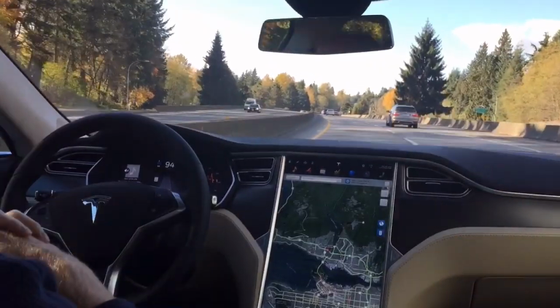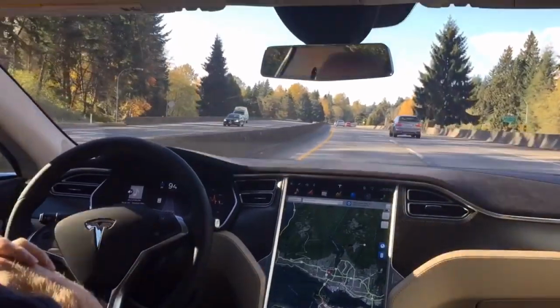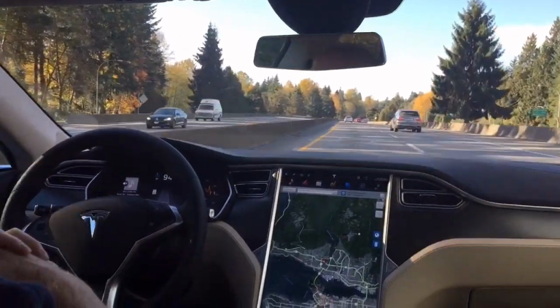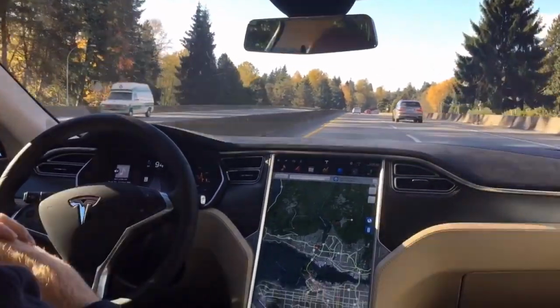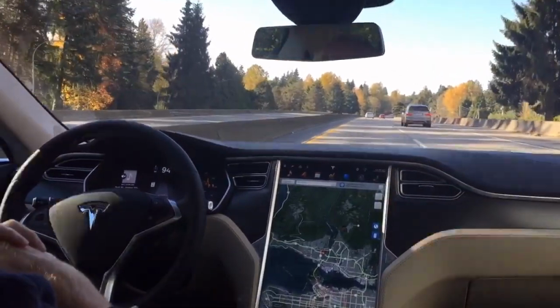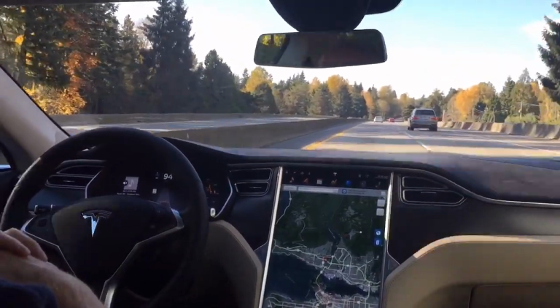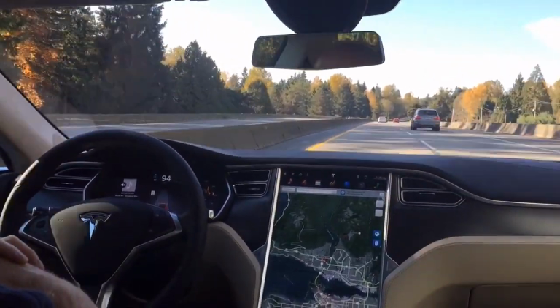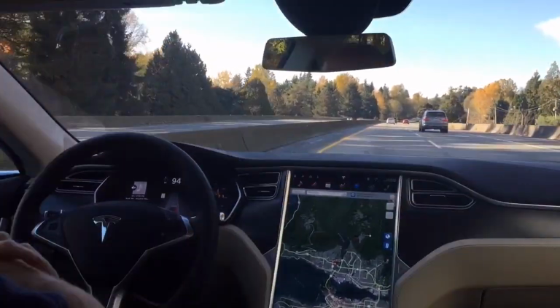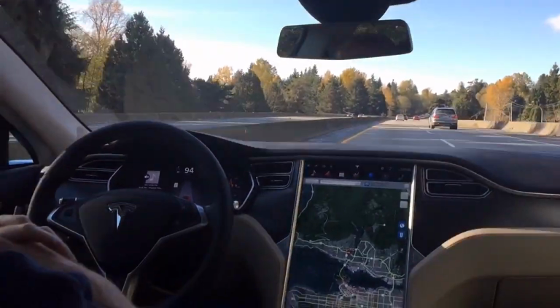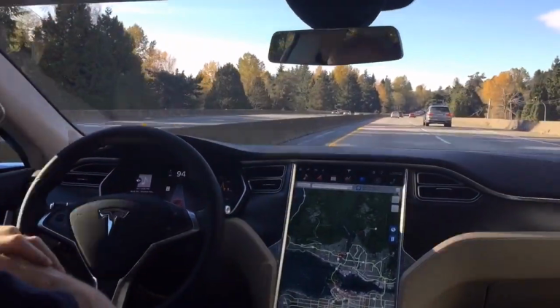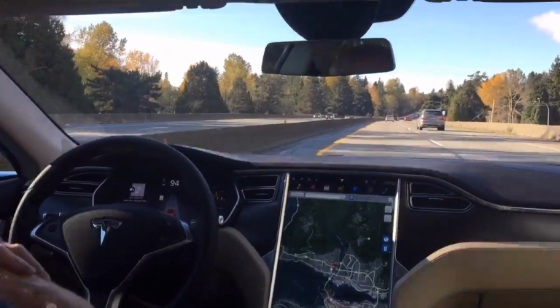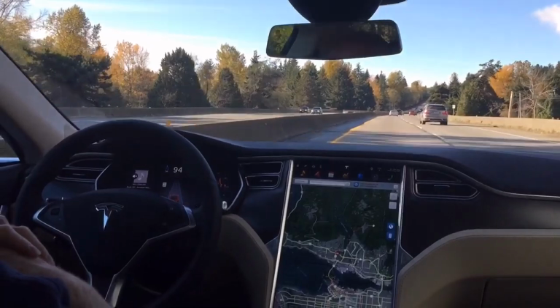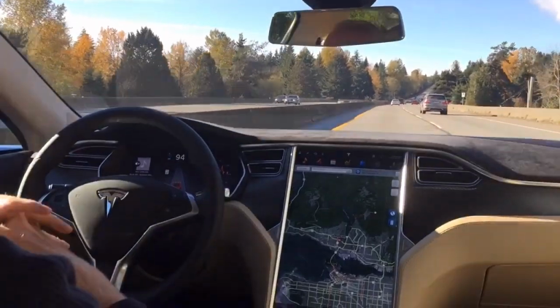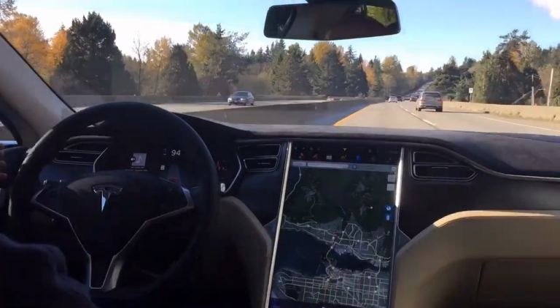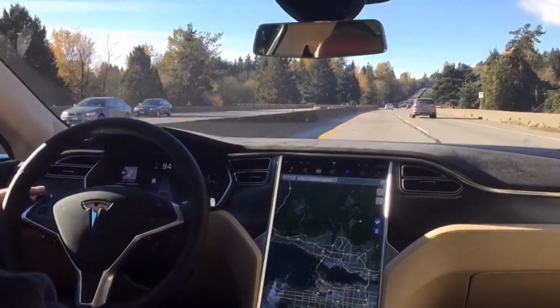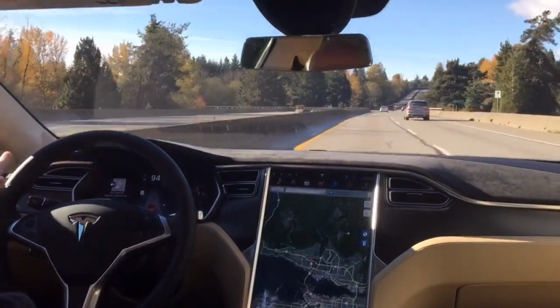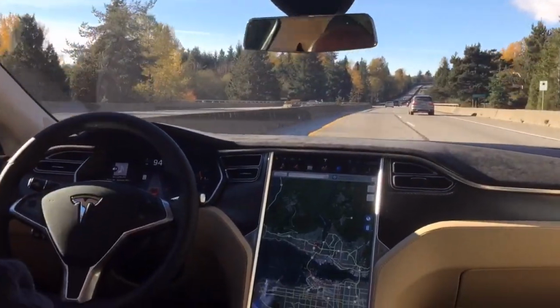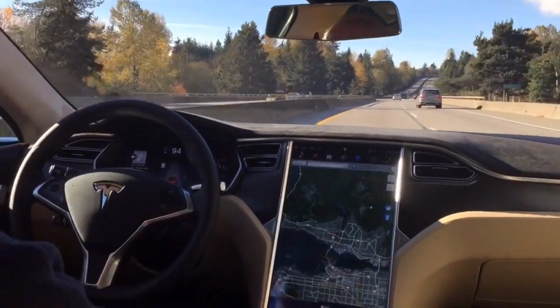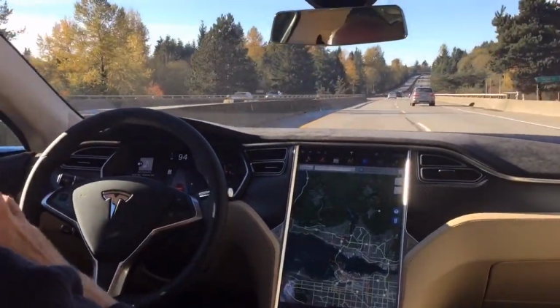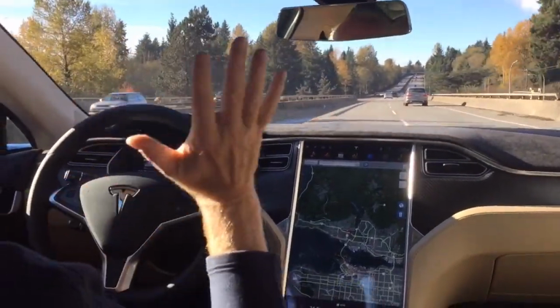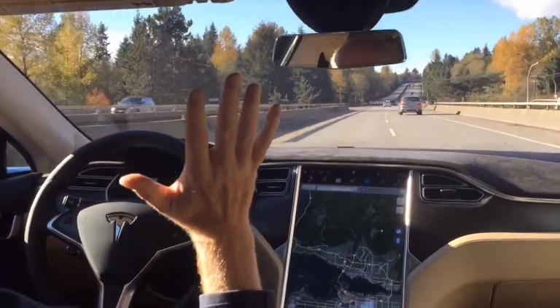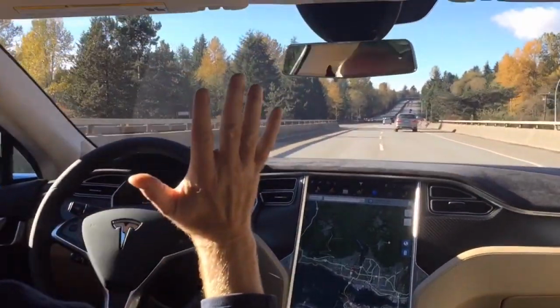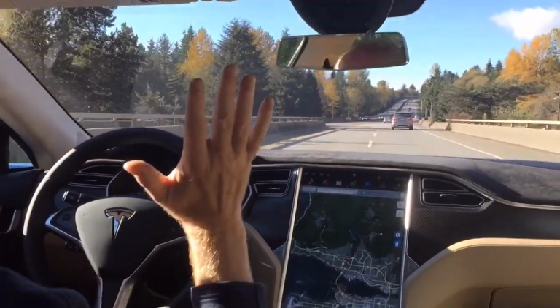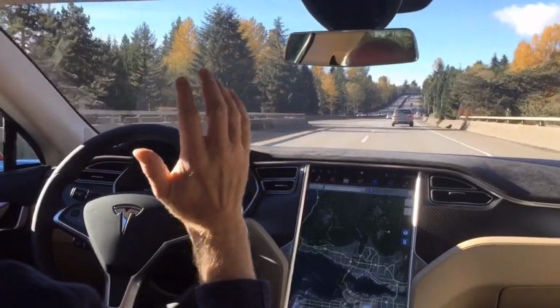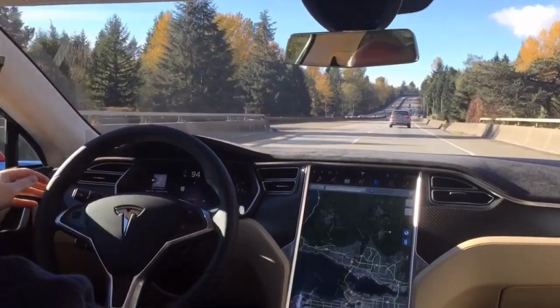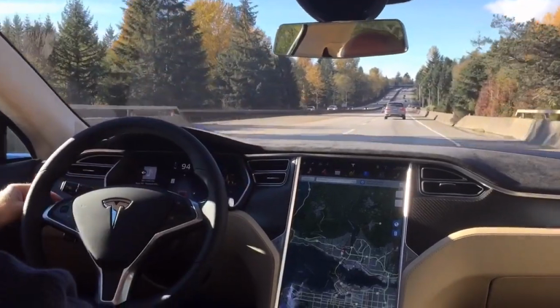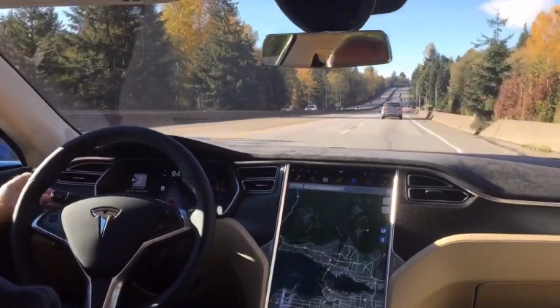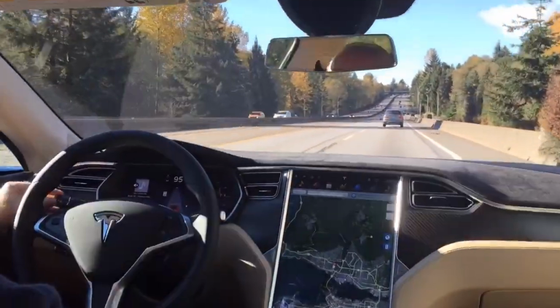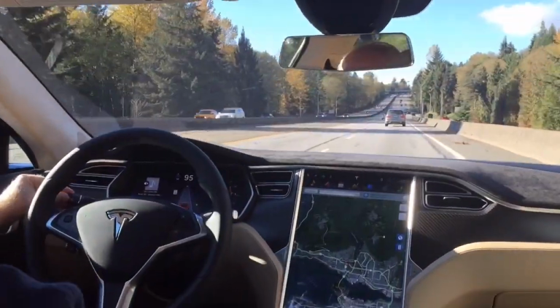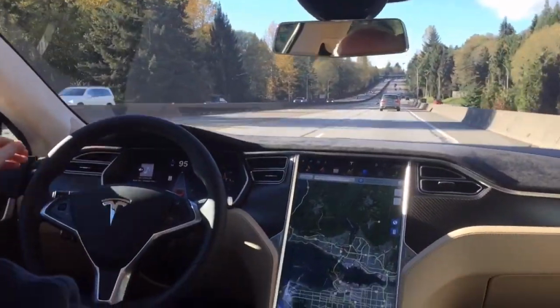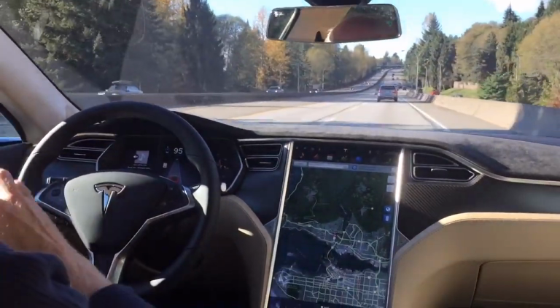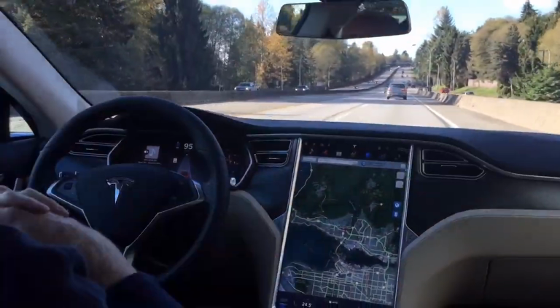And now we'll give it a shot doing the auto lane change. I still do a shoulder check to make sure nobody's there. Activate the turn signal and again it takes me into the lane, and all I have to do is turn the signal off.